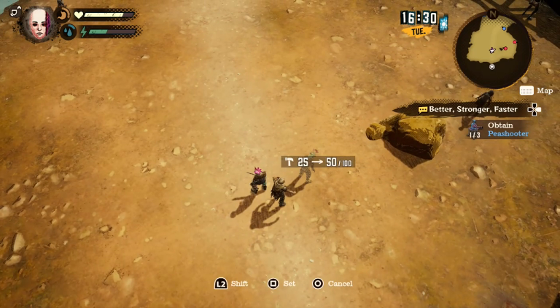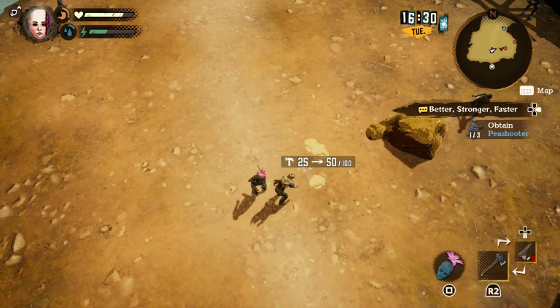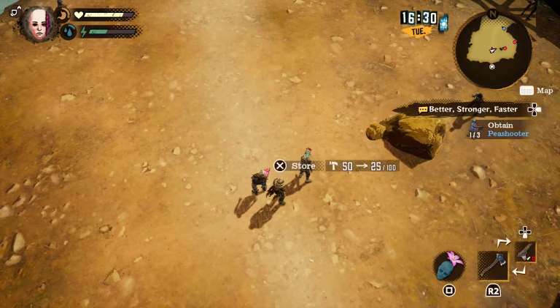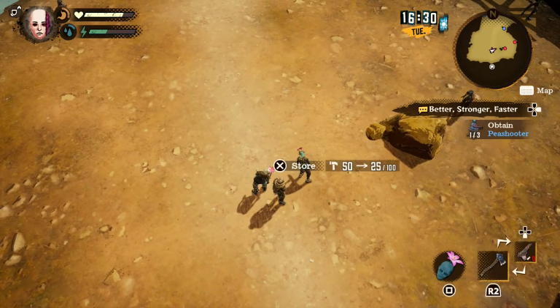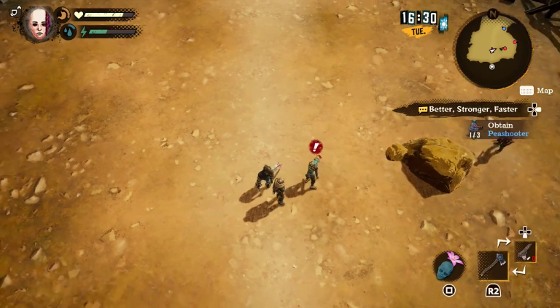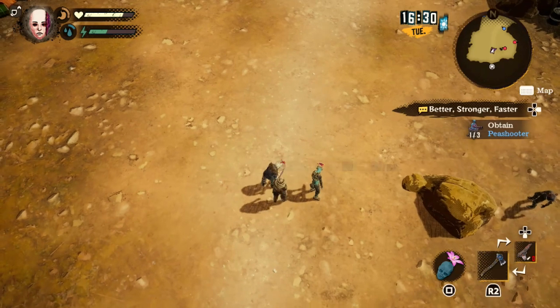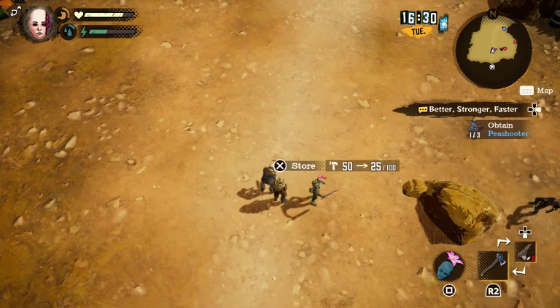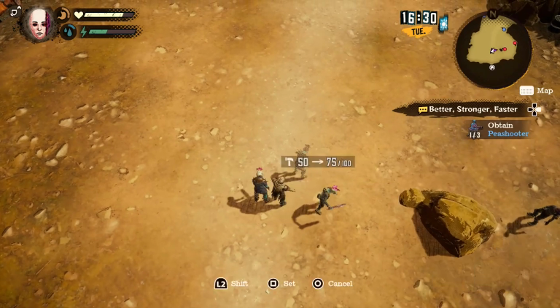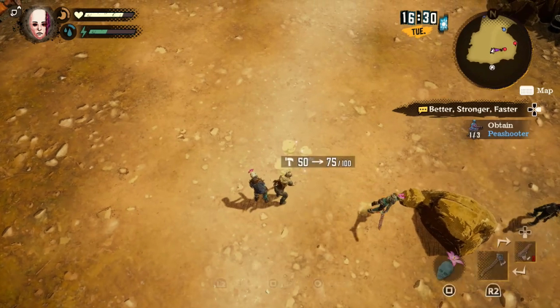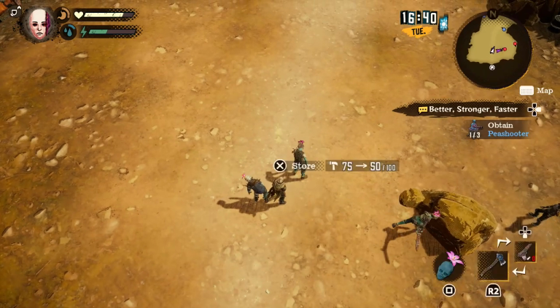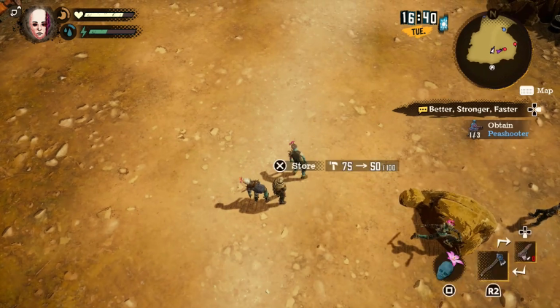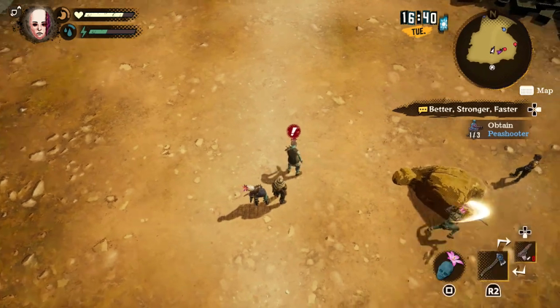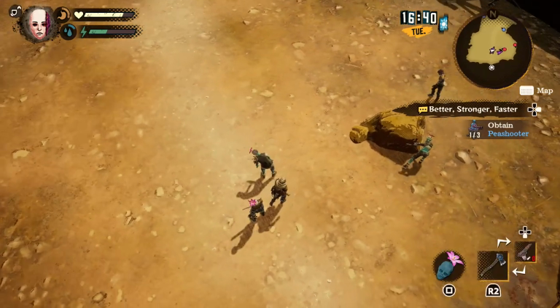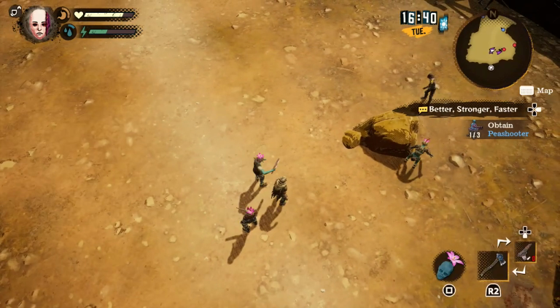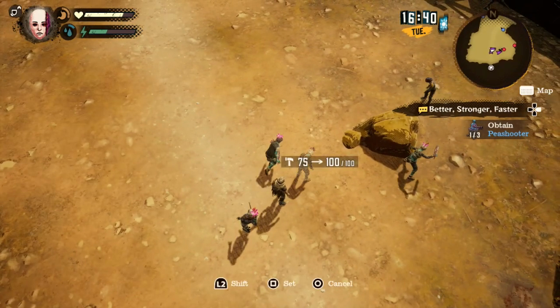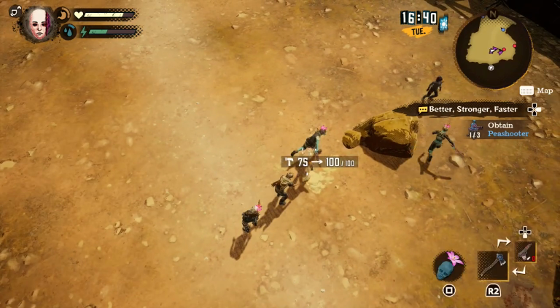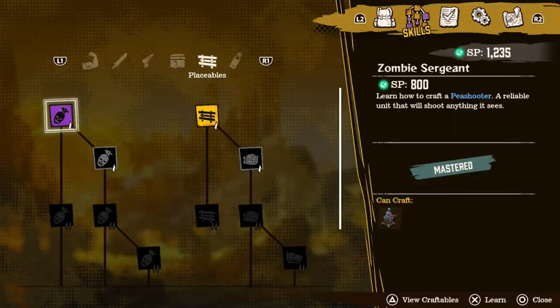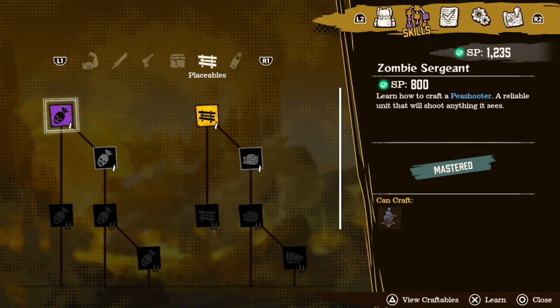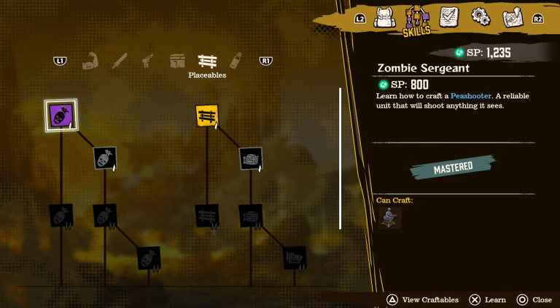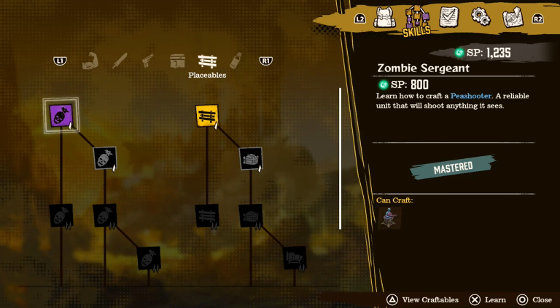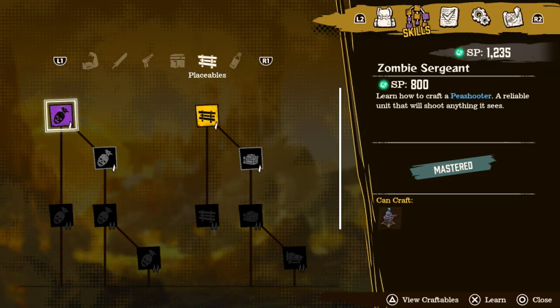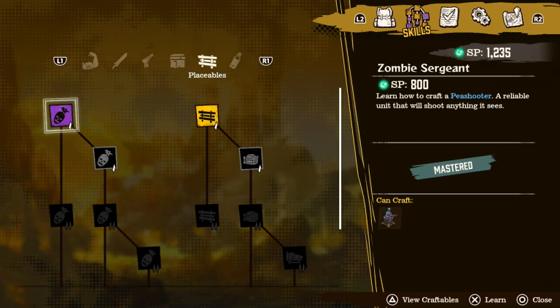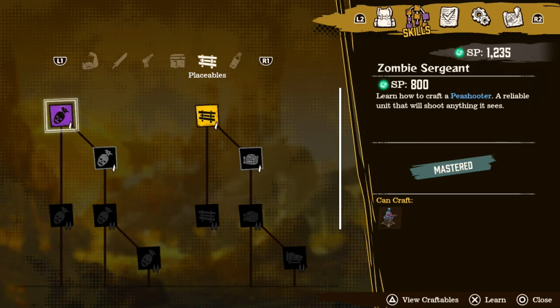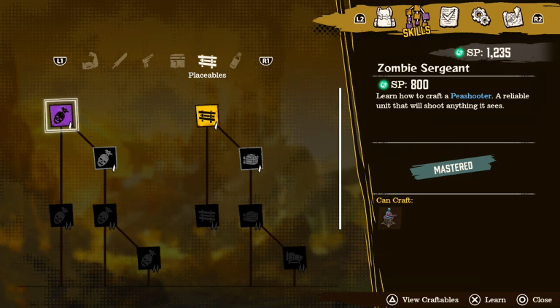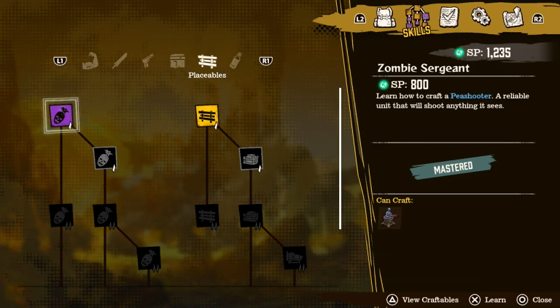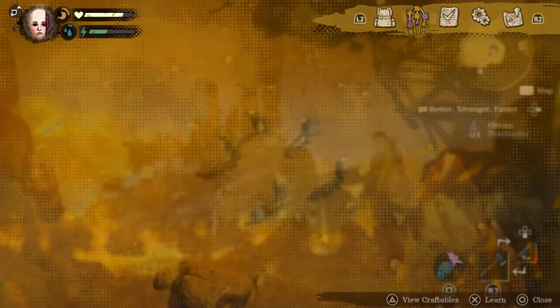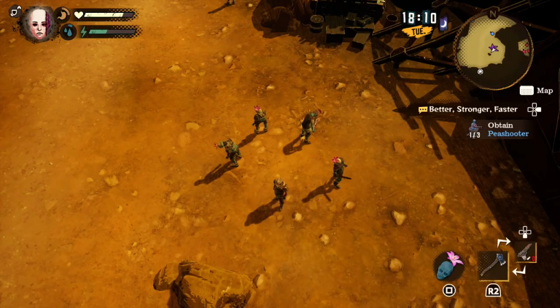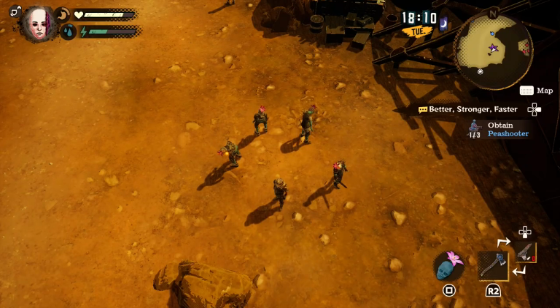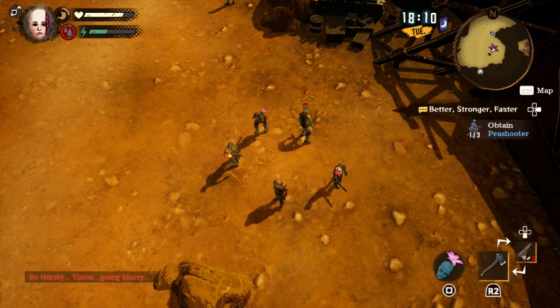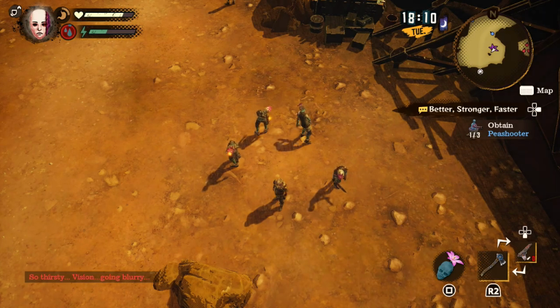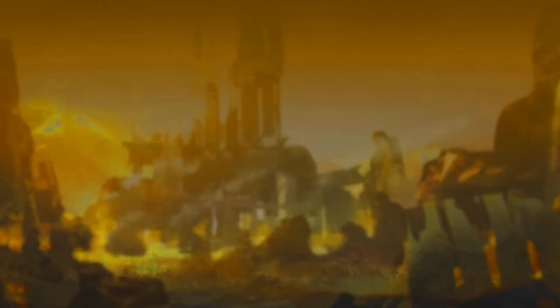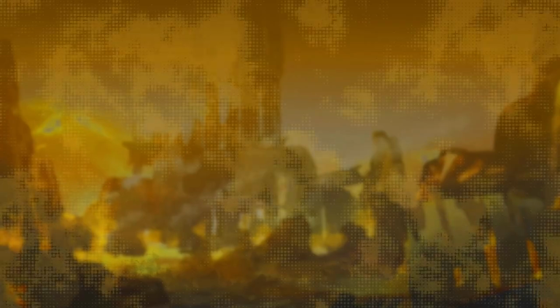But there will be more skills and stuff that you can unlock to increase the strength of them or get better quality zombies in the future. One of the zombies that you're directed to unlock is the zombie sergeant, and this basically becomes a pea shoot zombie.